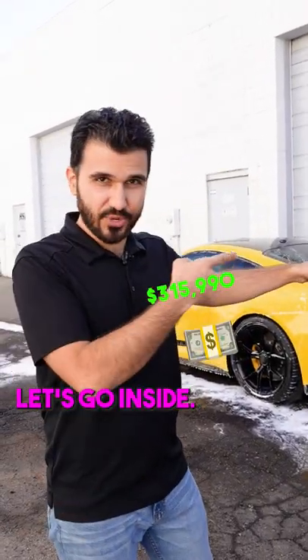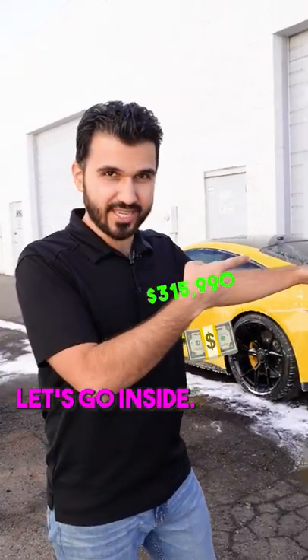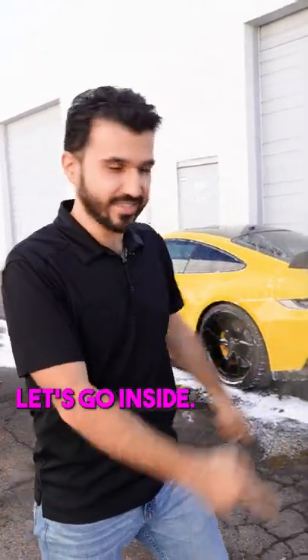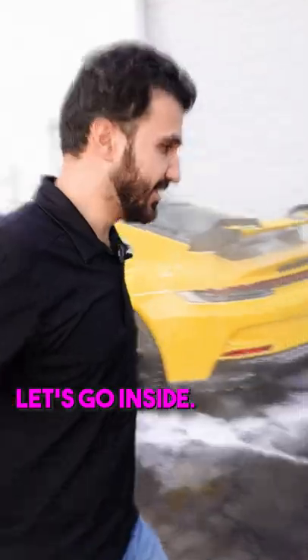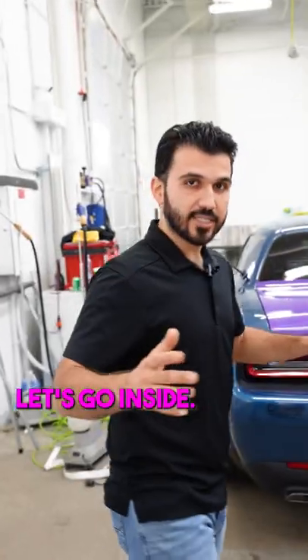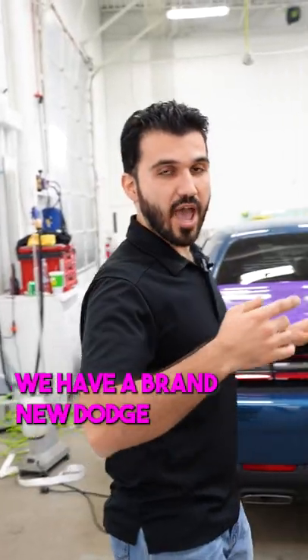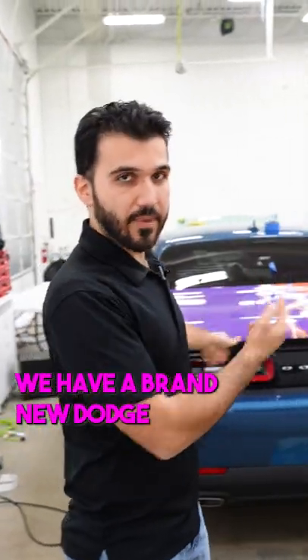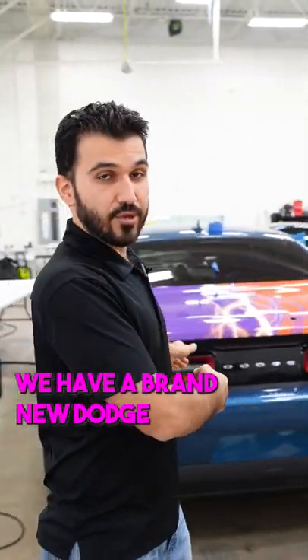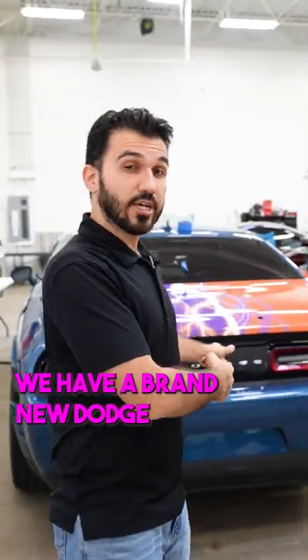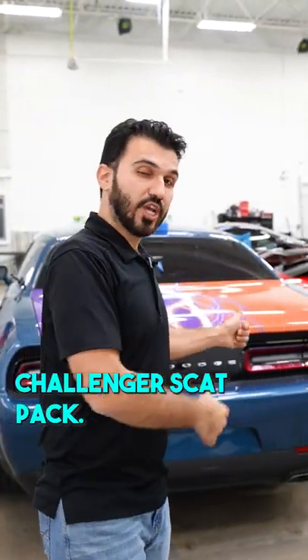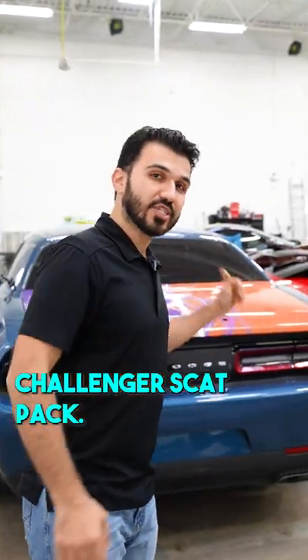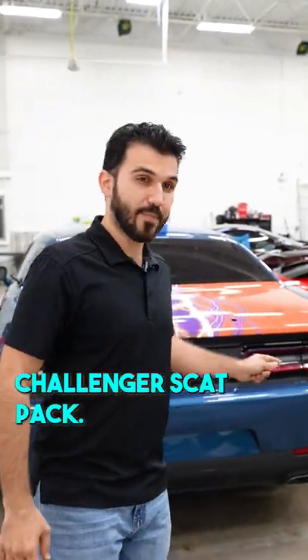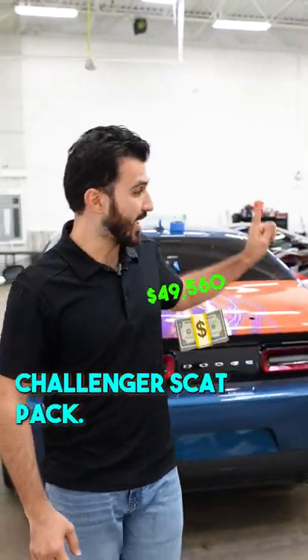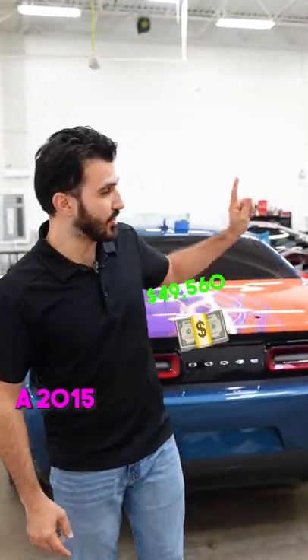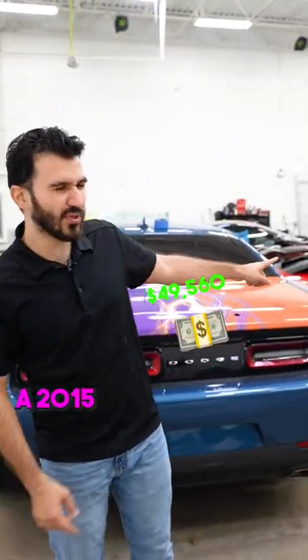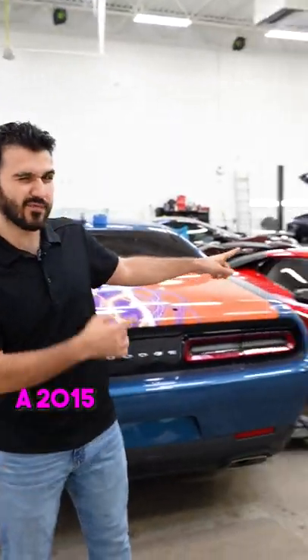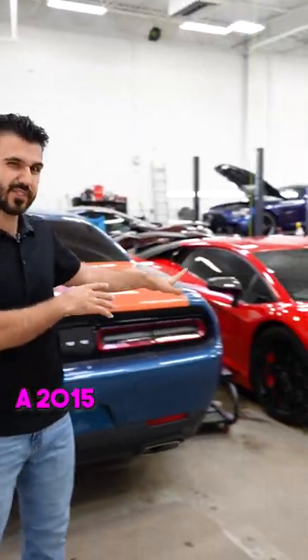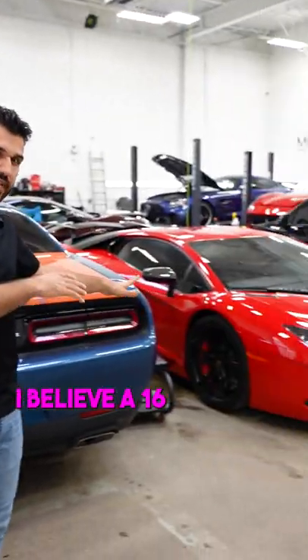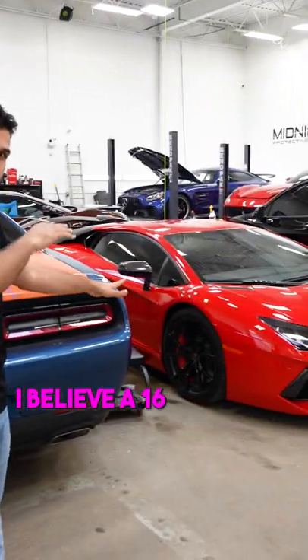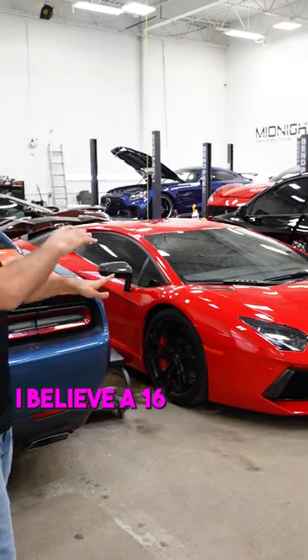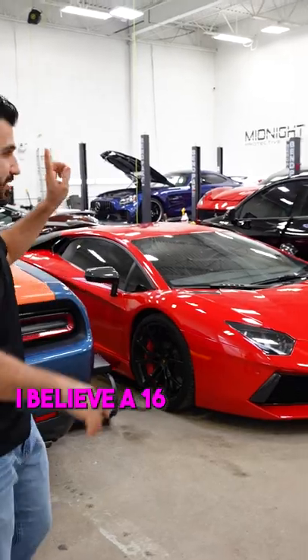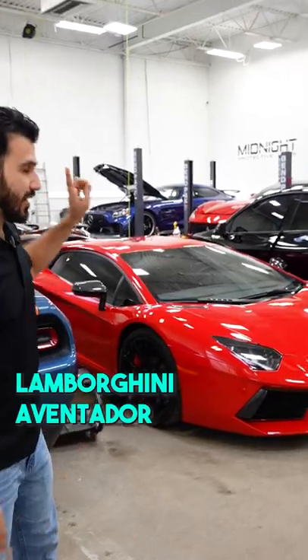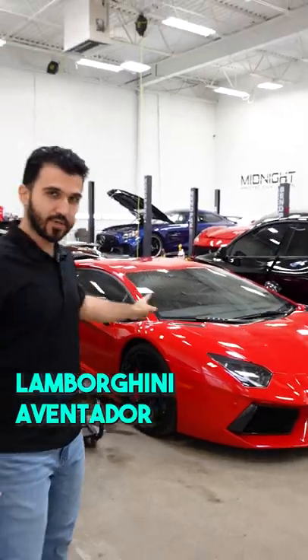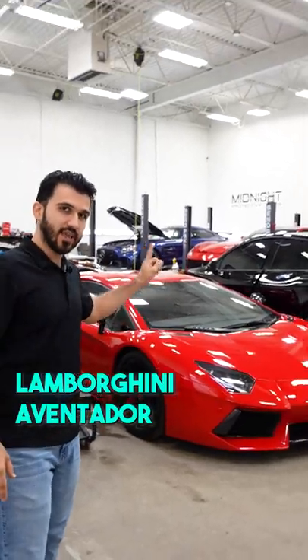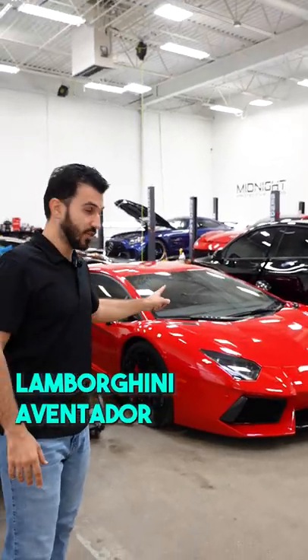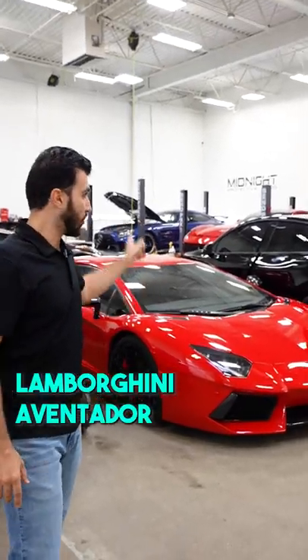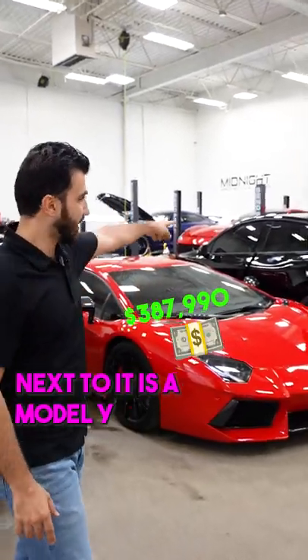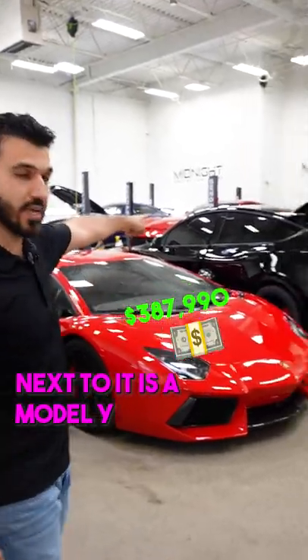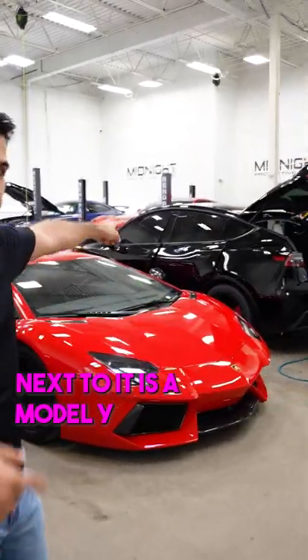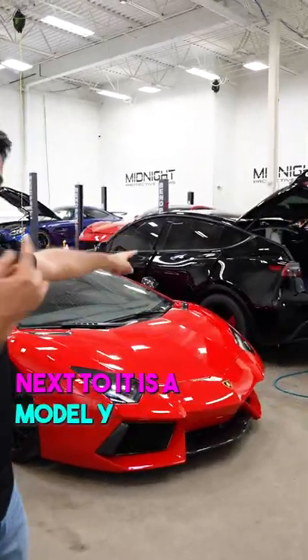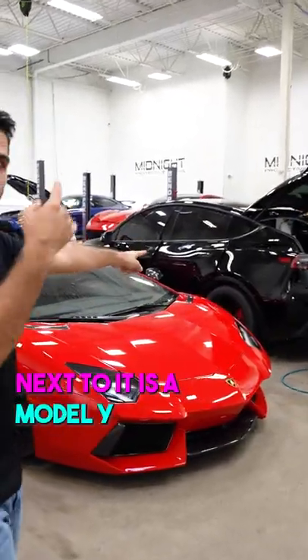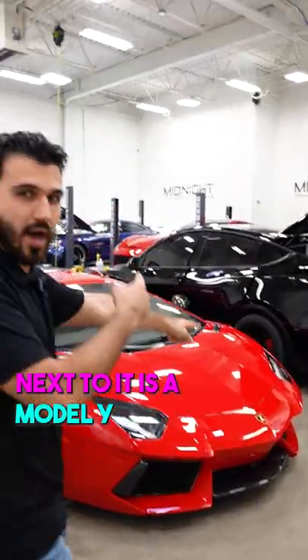Let's go inside. Inside we have a brand new Dodge Challenger Scat Pack. A 2015, I believe, or 16 Lamborghini Aventador. Next to it is a Model Y.